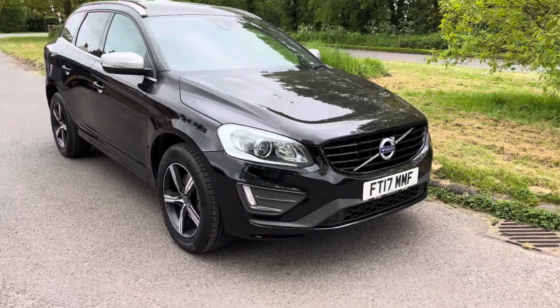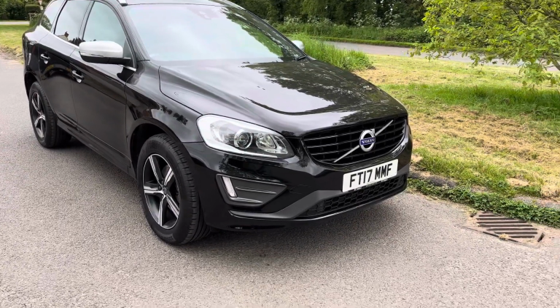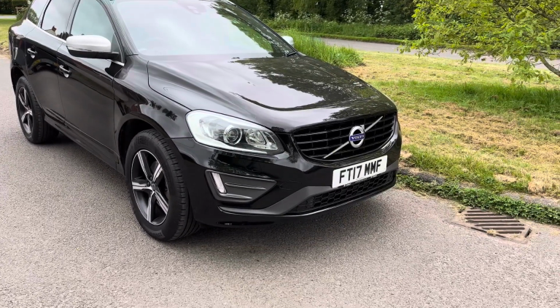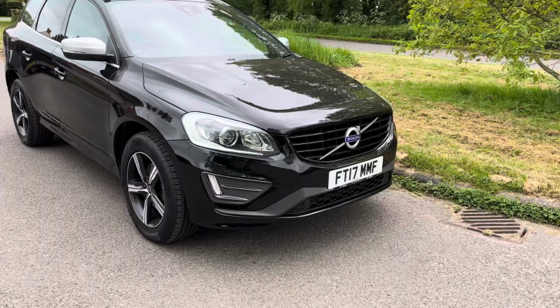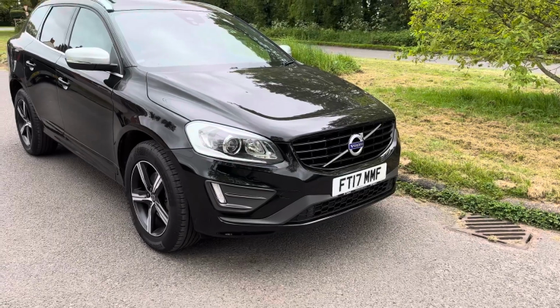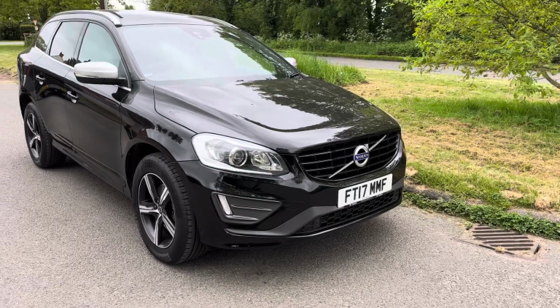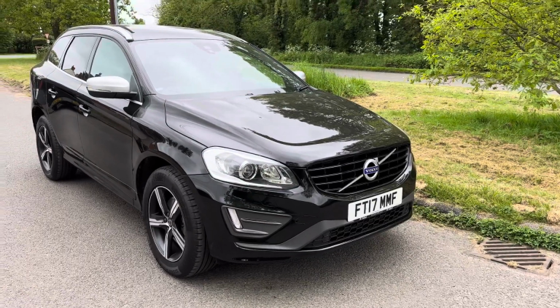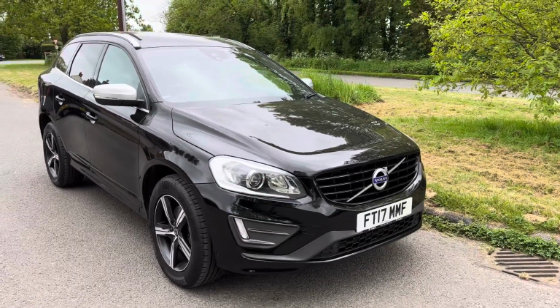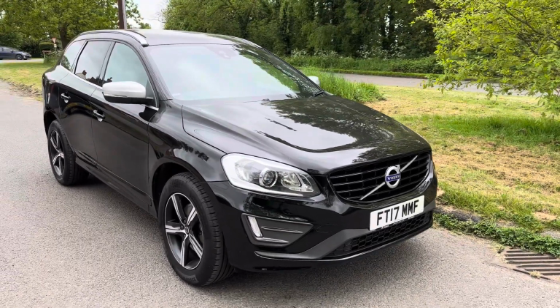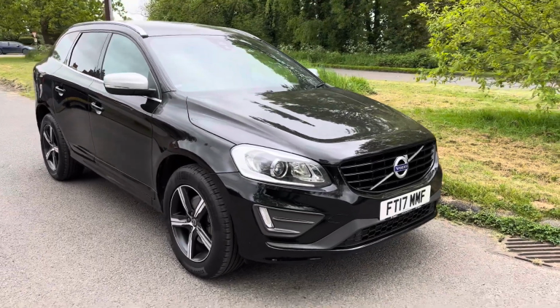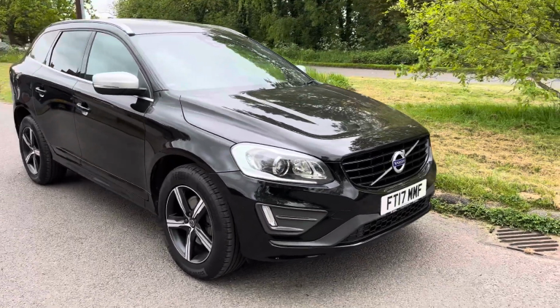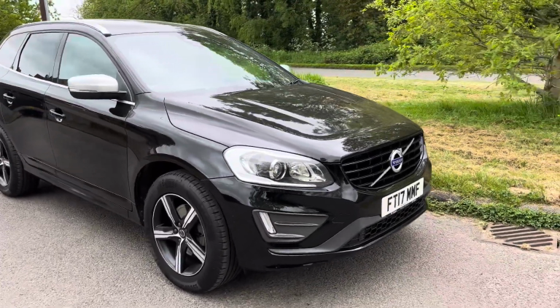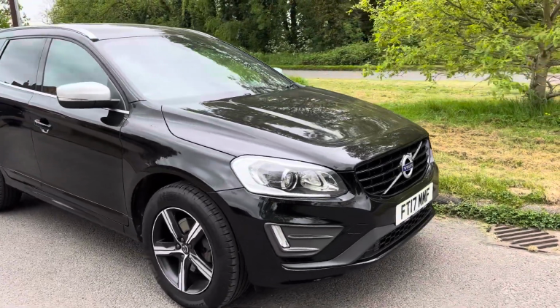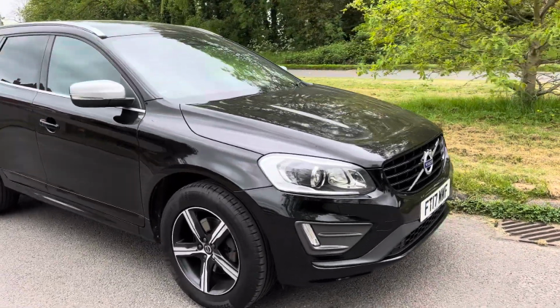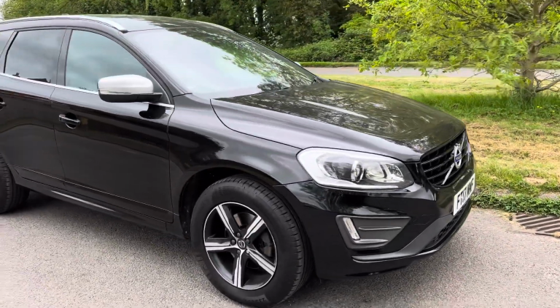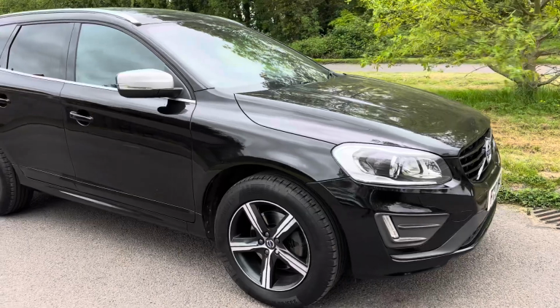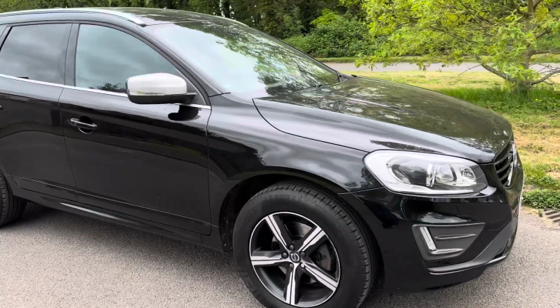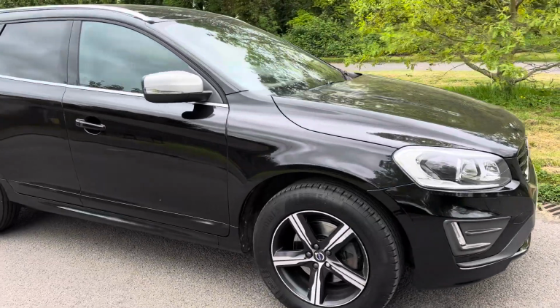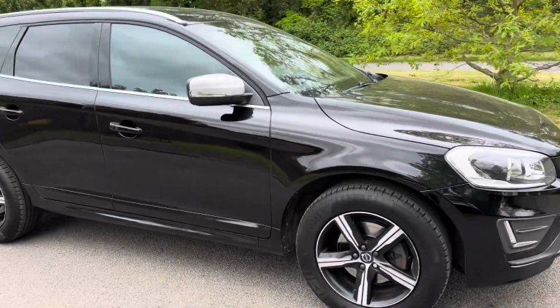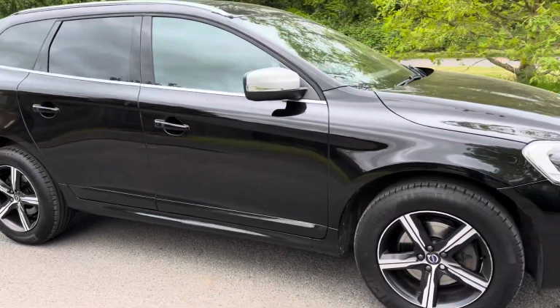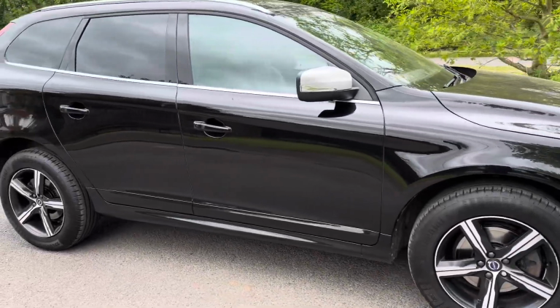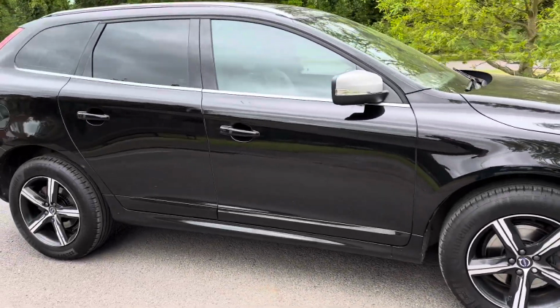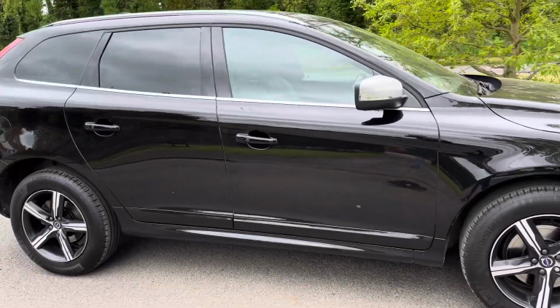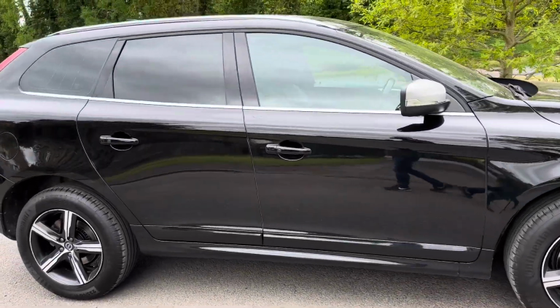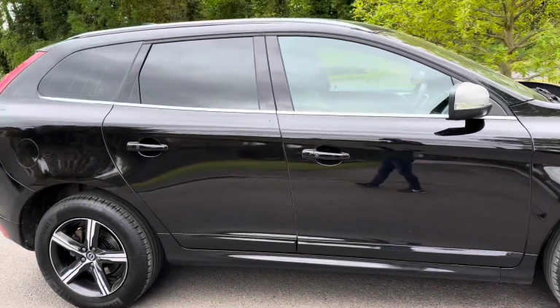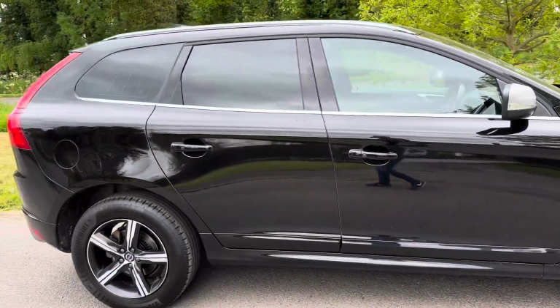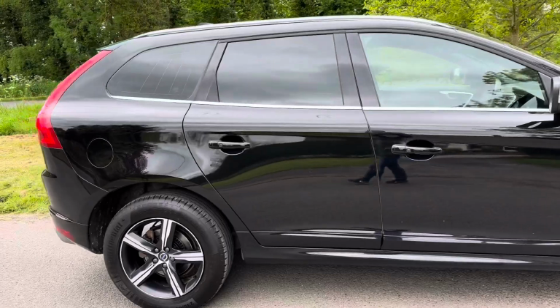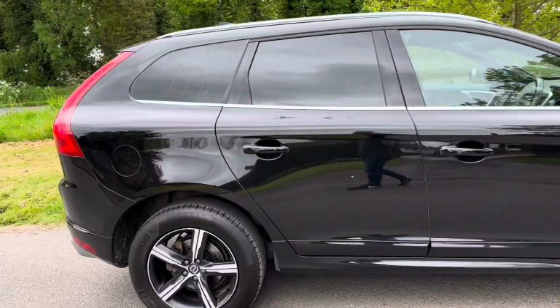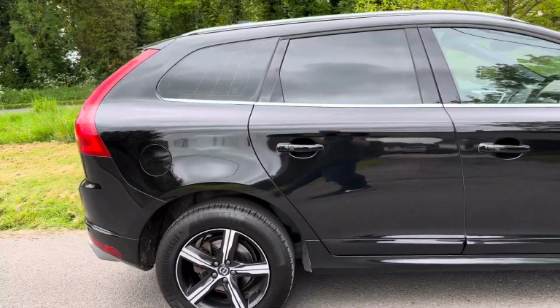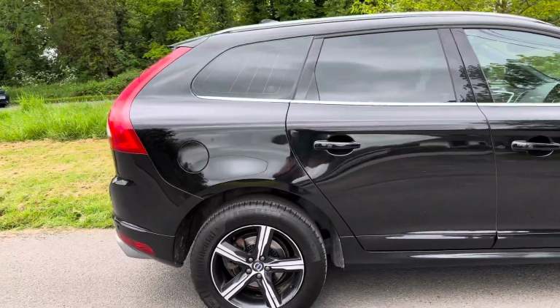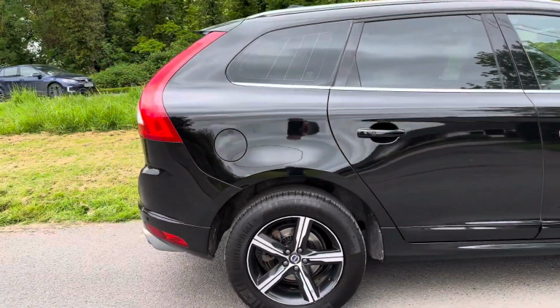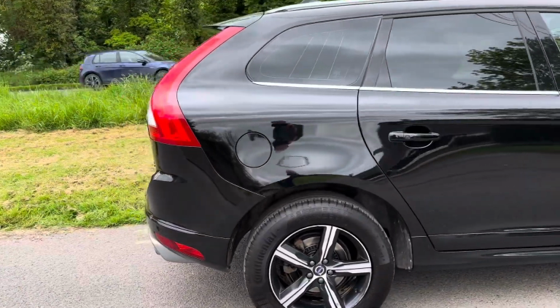So today we have a very beautiful Volvo XC60 D5 manual, Euro 6, 5-cylinder, all-wheel drive, in black, in super condition.